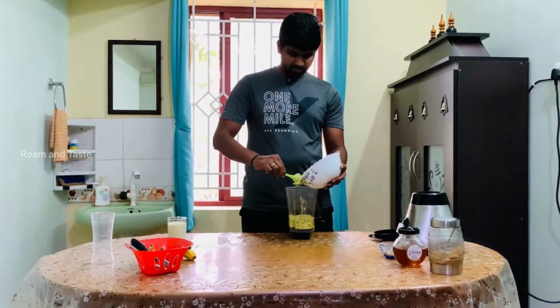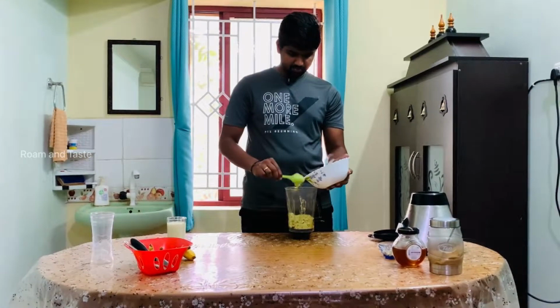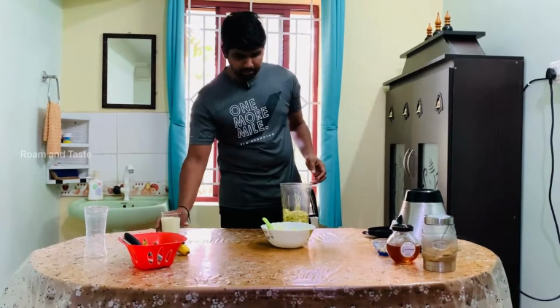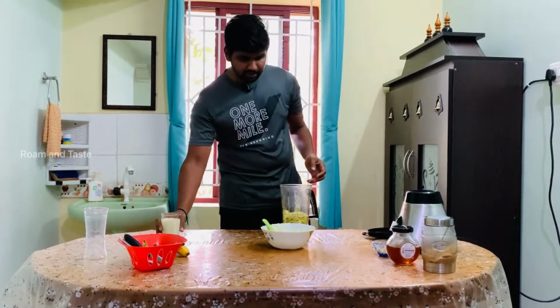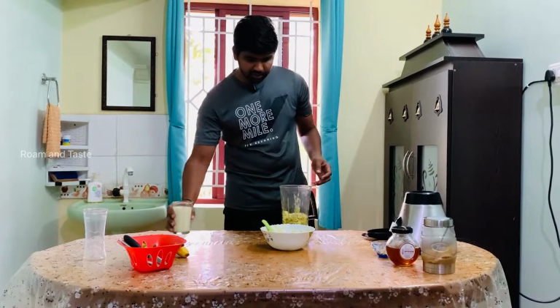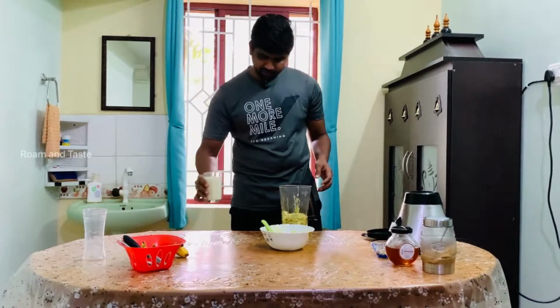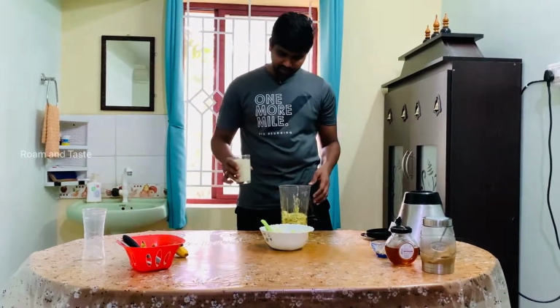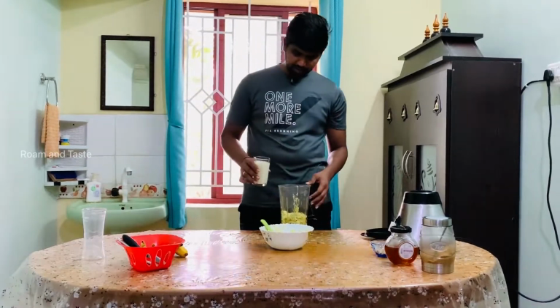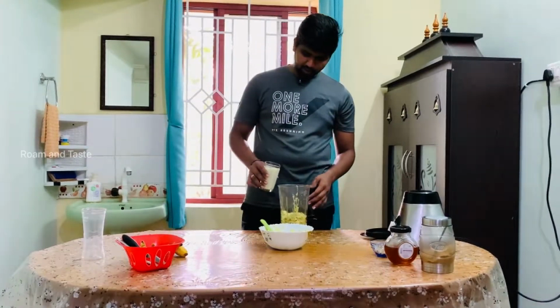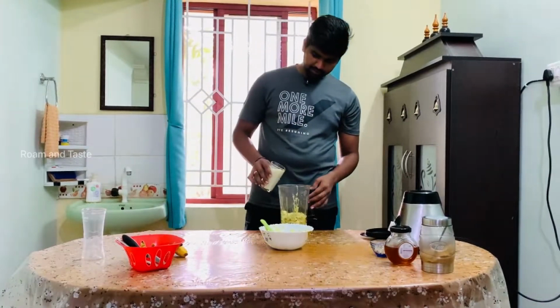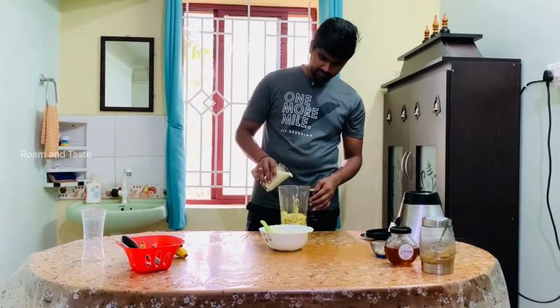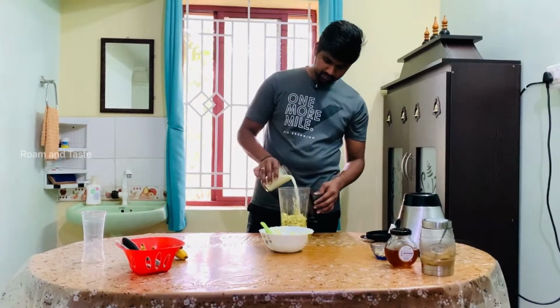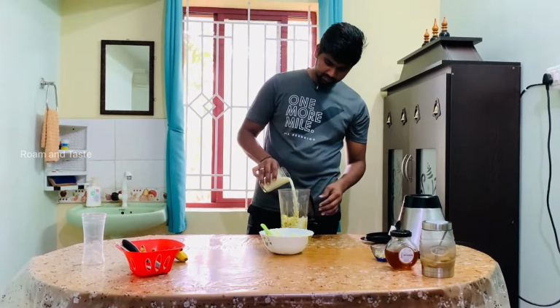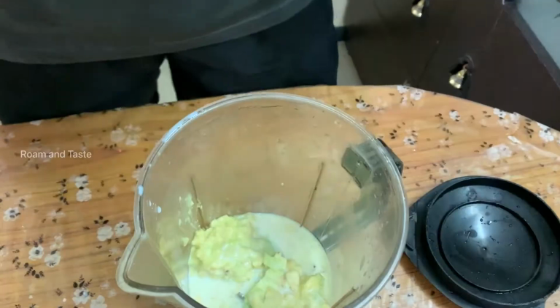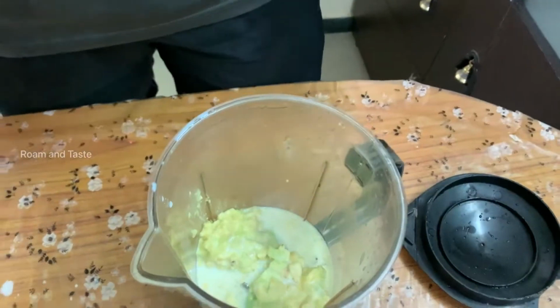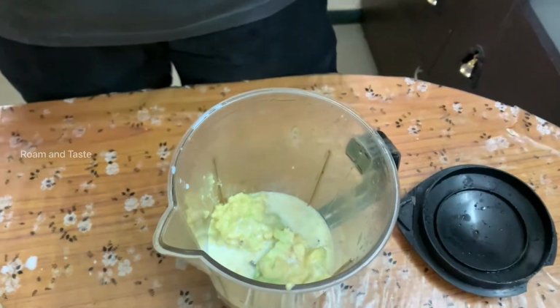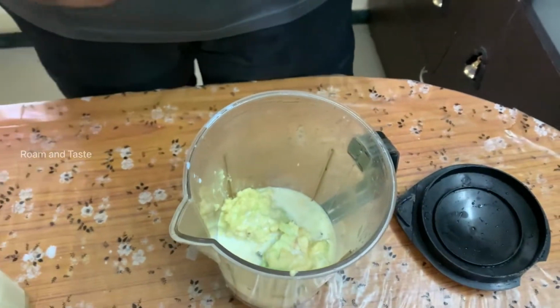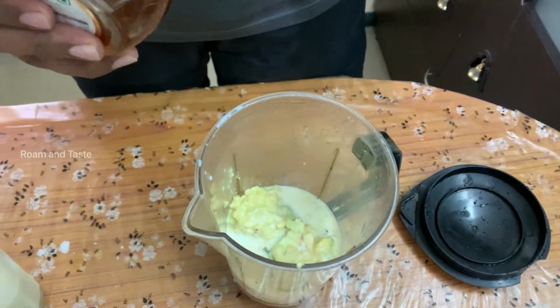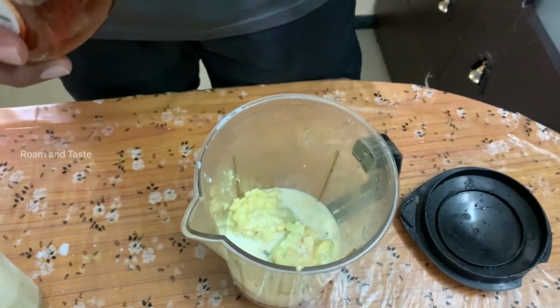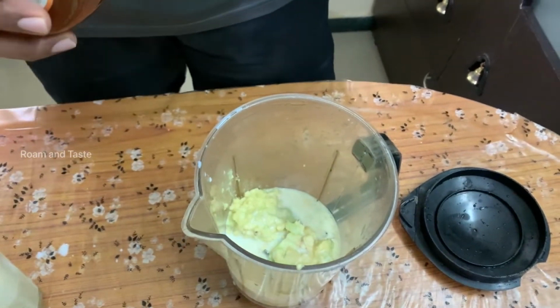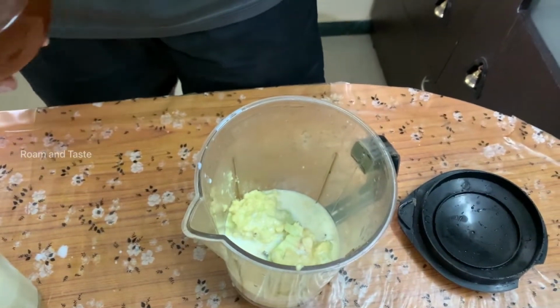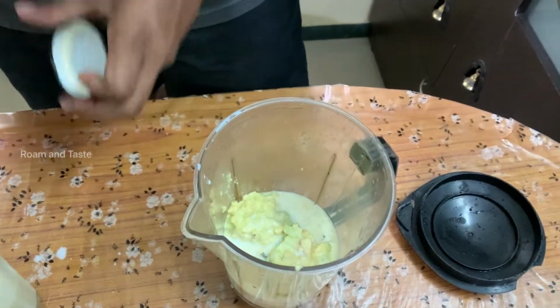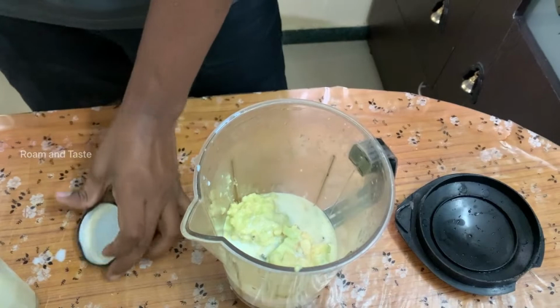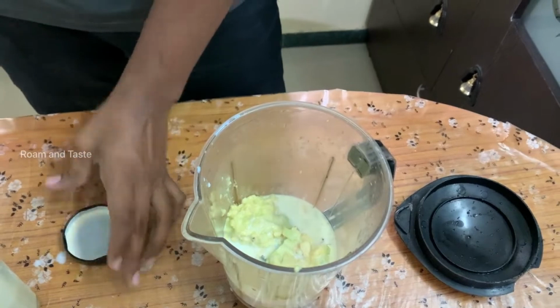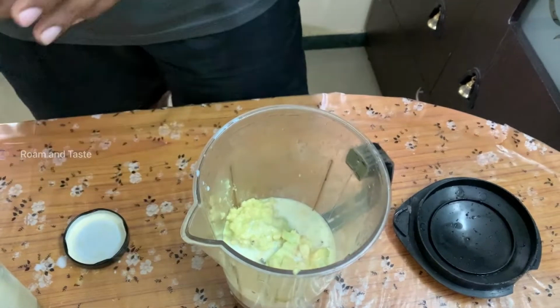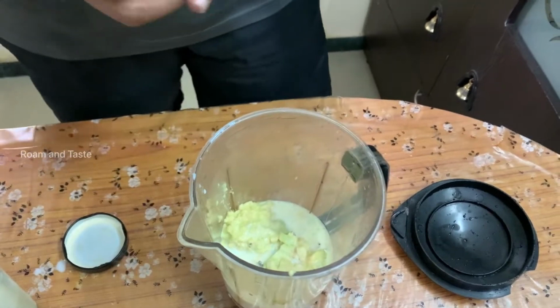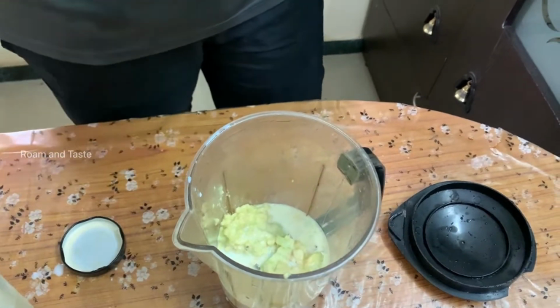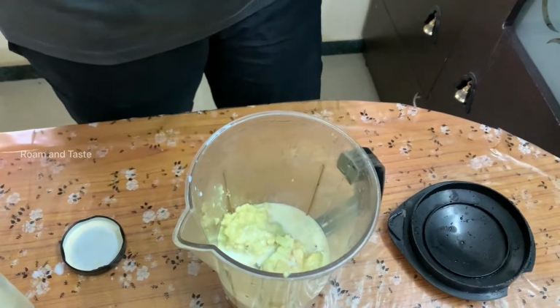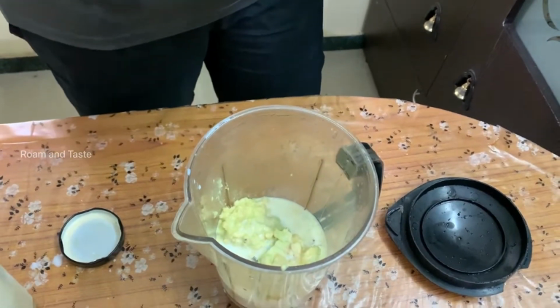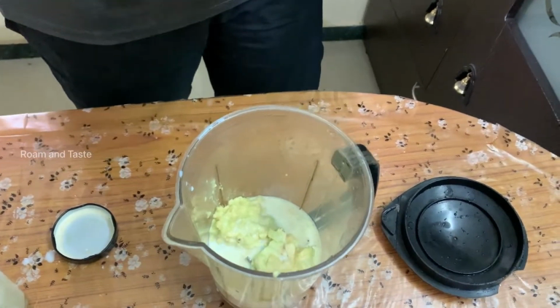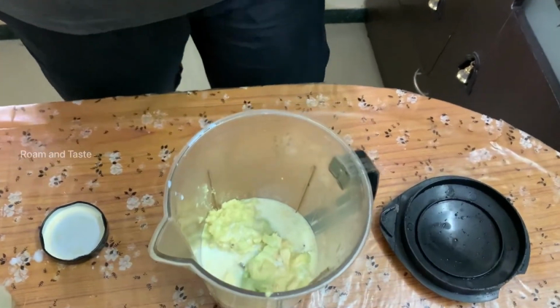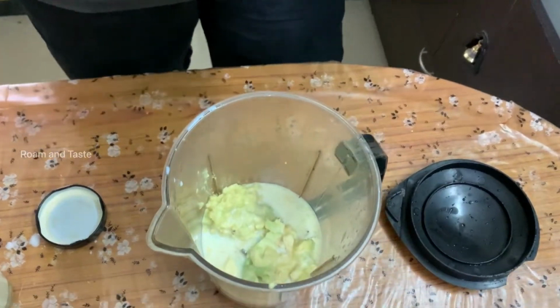Add a little bit of milk. Add the milk. Add a little bit of honey. Add the honey.